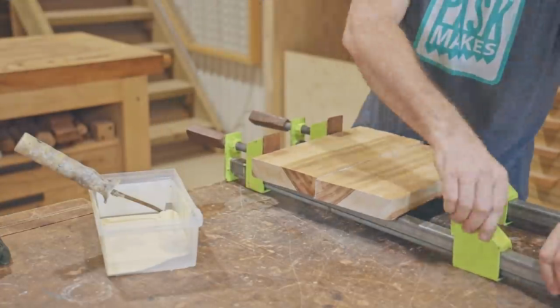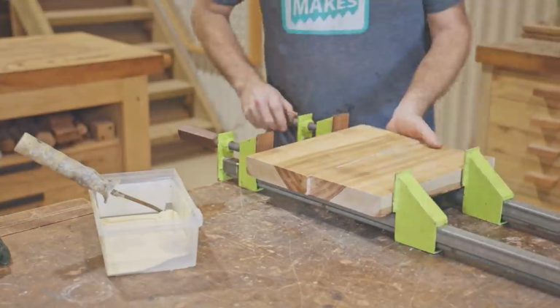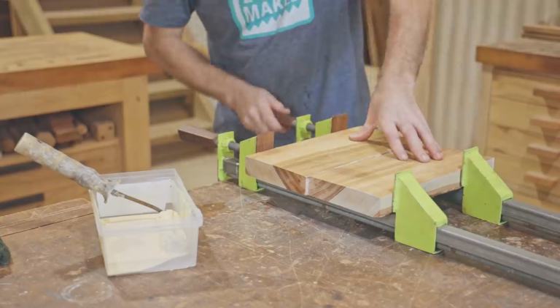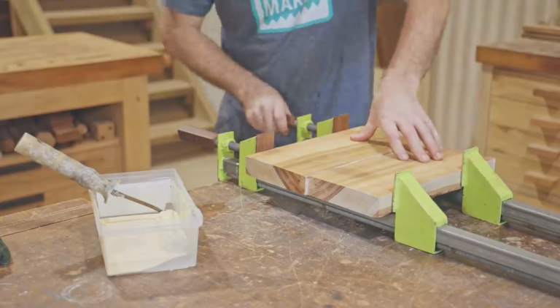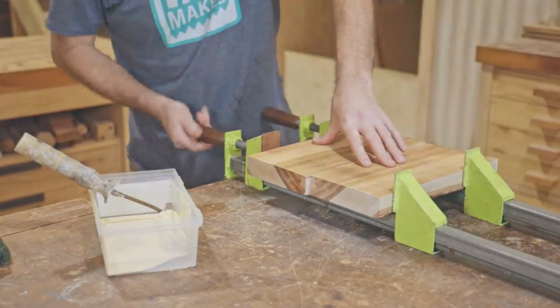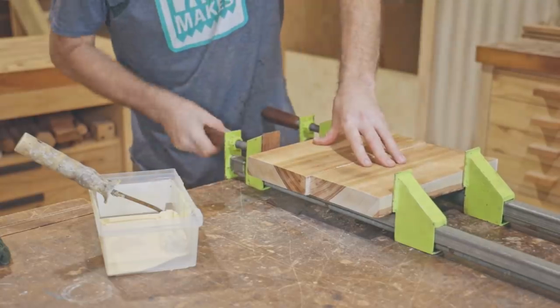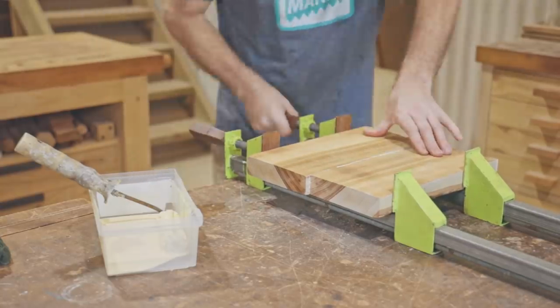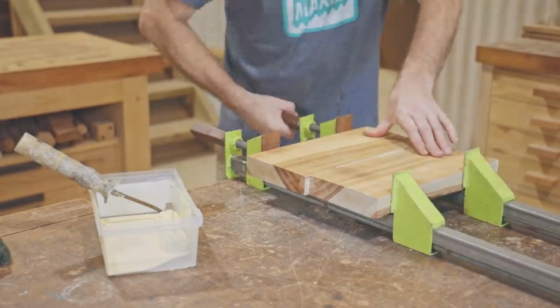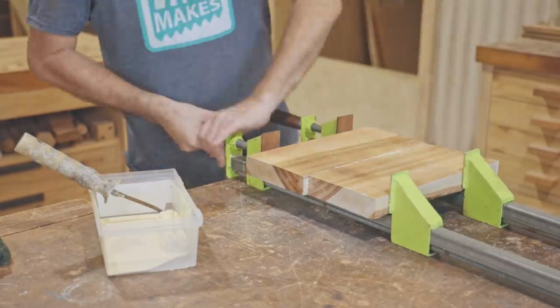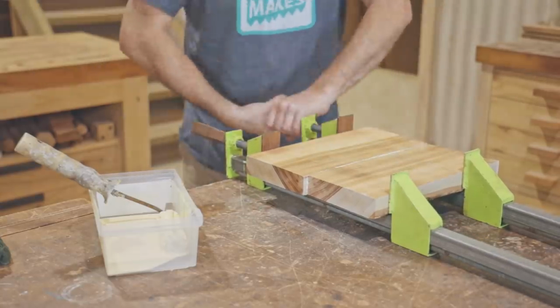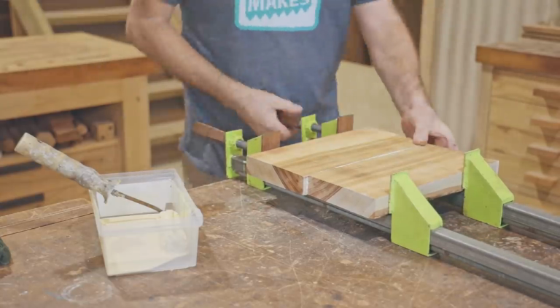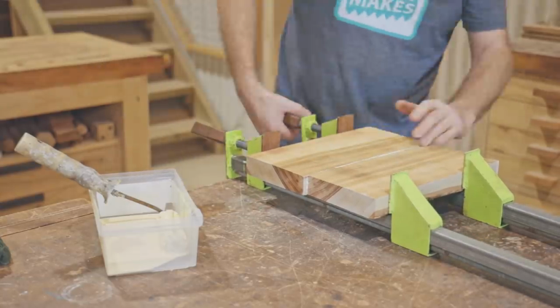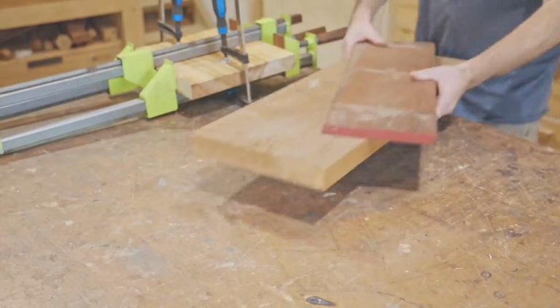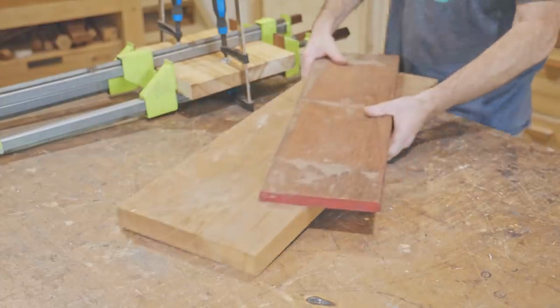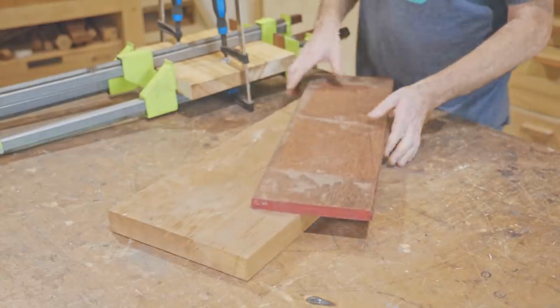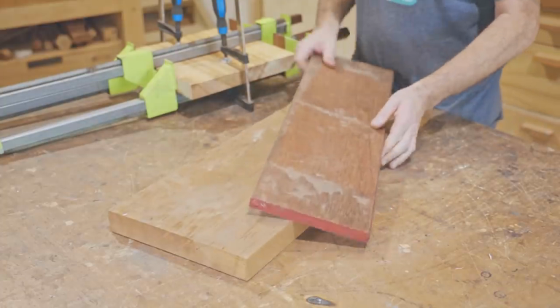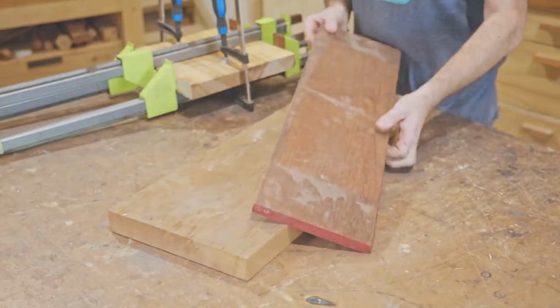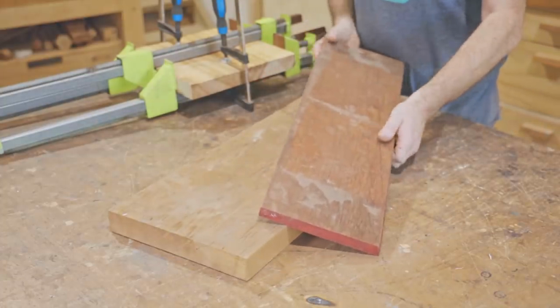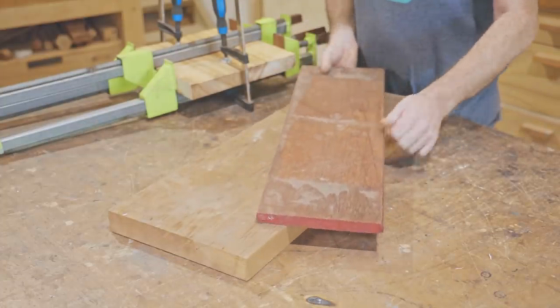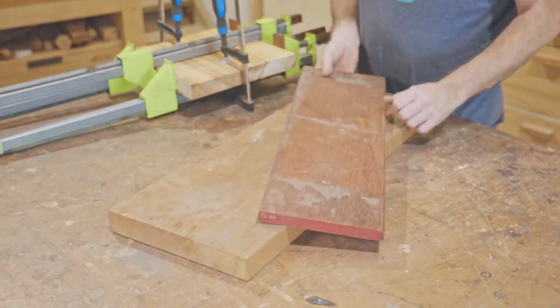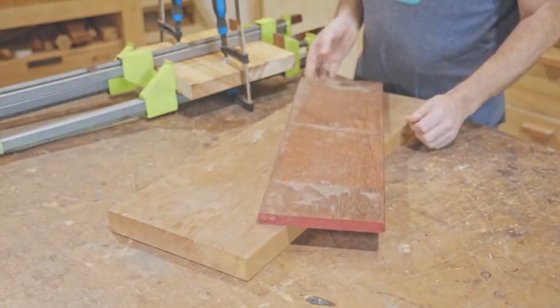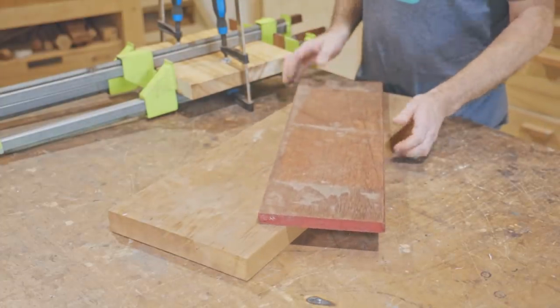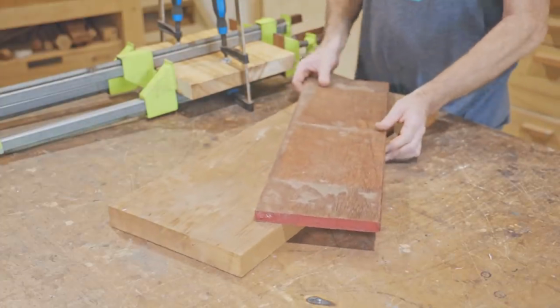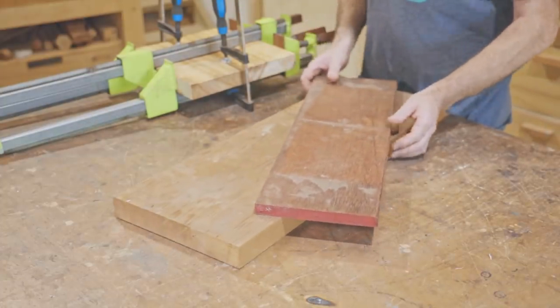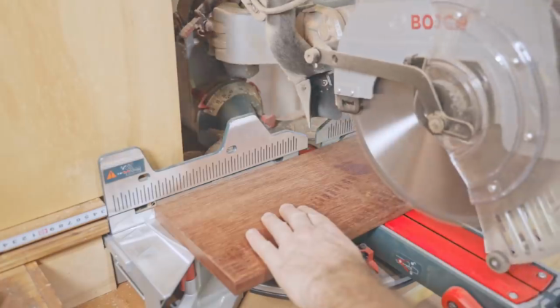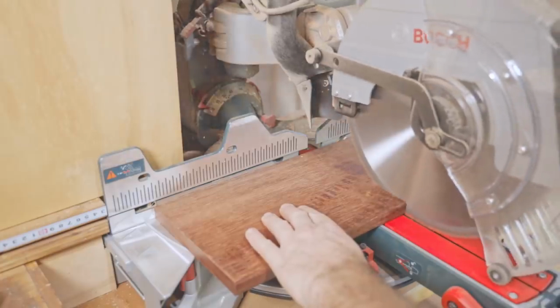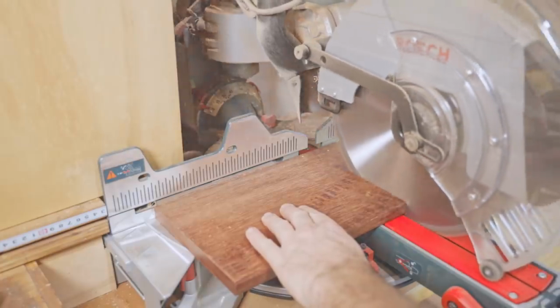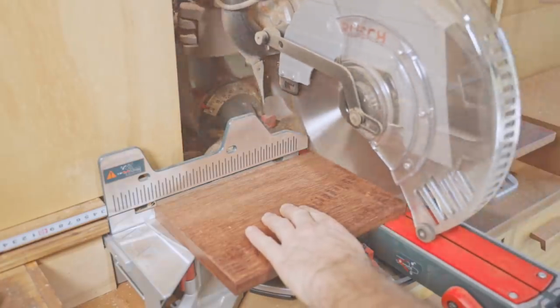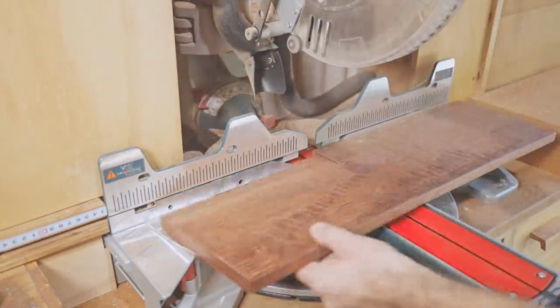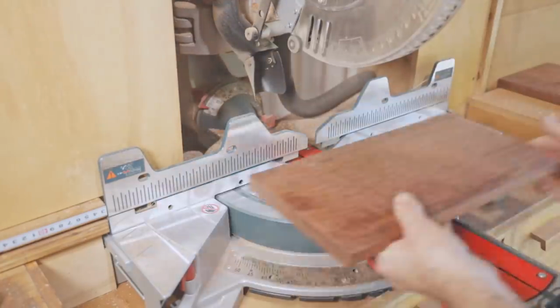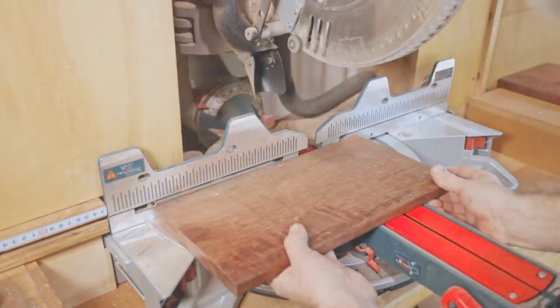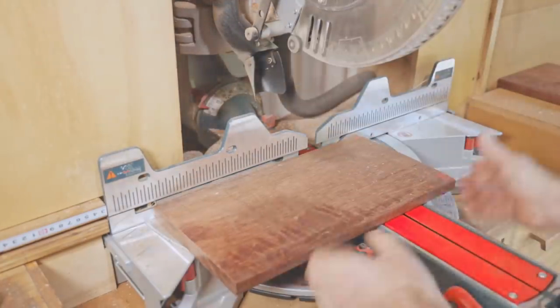I'm starting with a piece of camphor laurel to make the main square board, and for contrast I'll use some leftover Merbo and a piece of reclaimed cedar. The Merbo isn't quite big enough so I'll glue two pieces together.